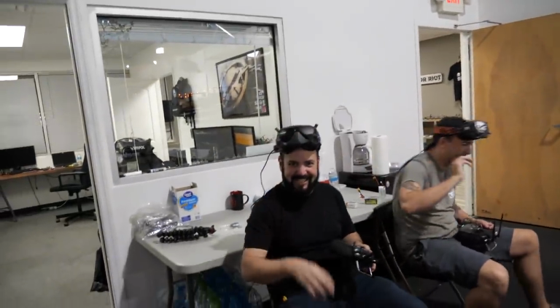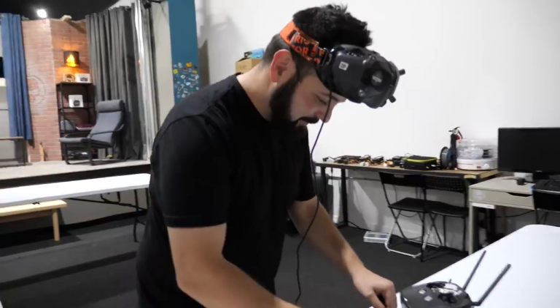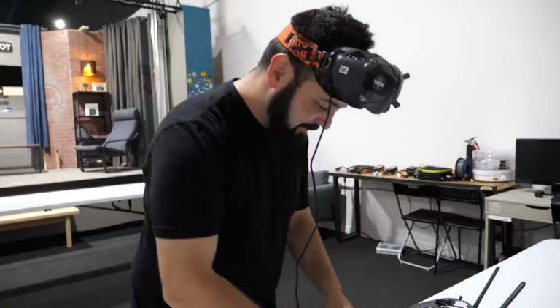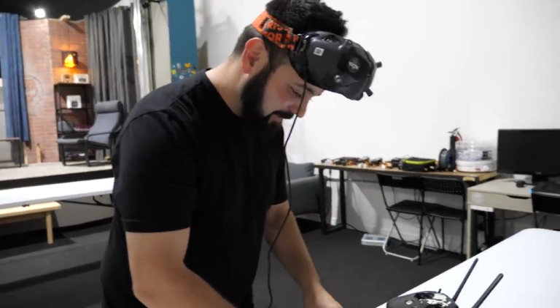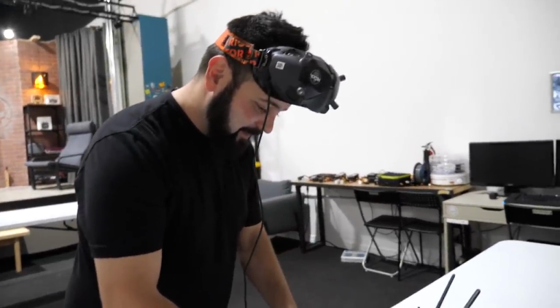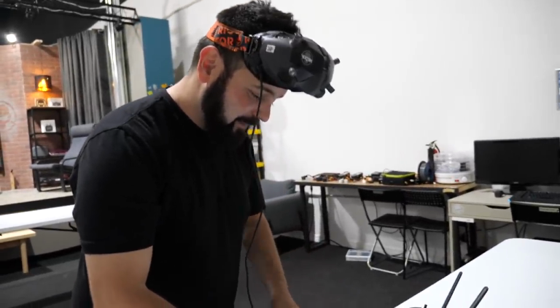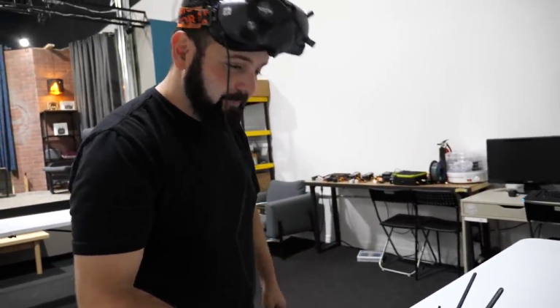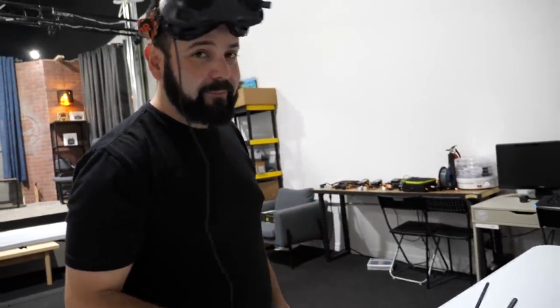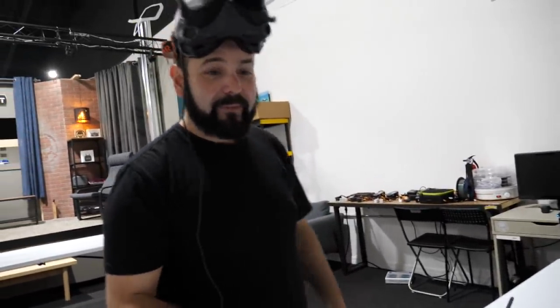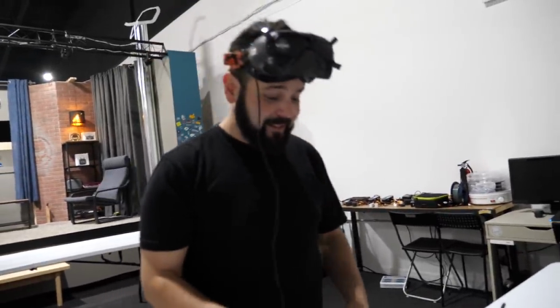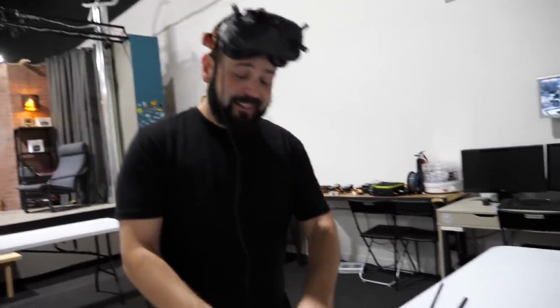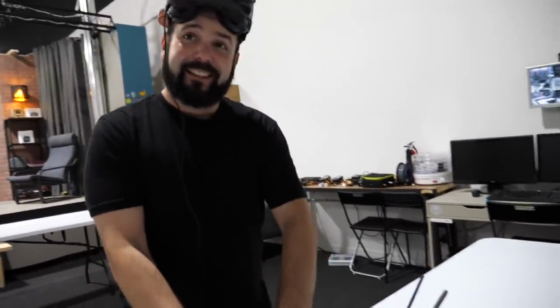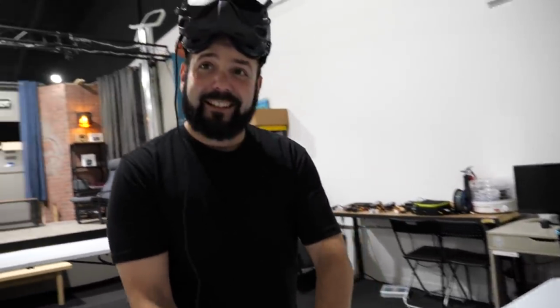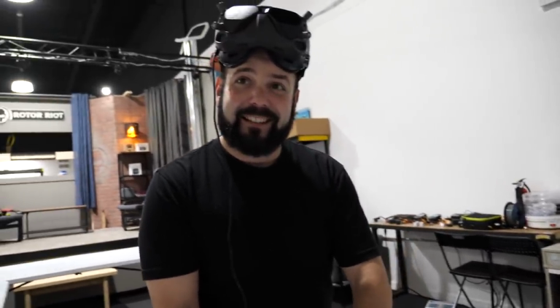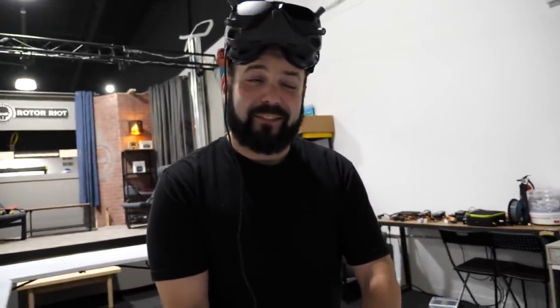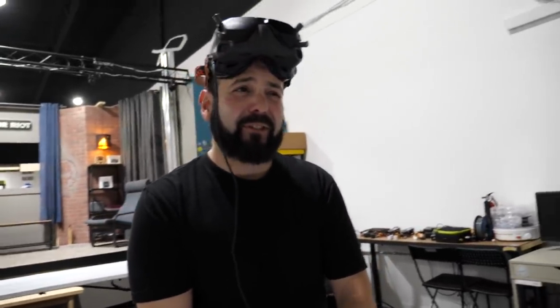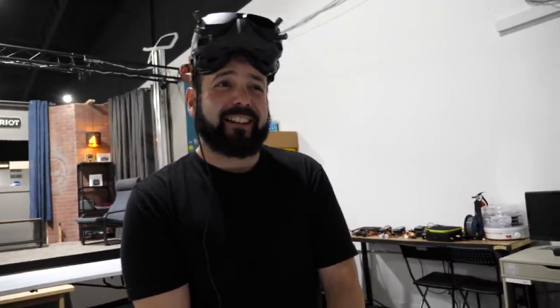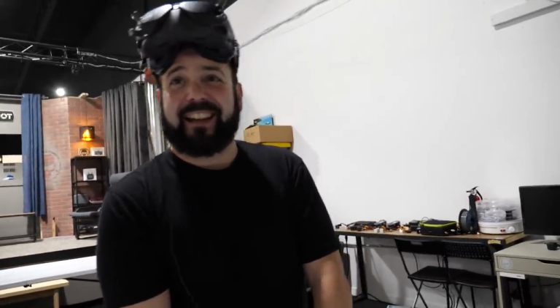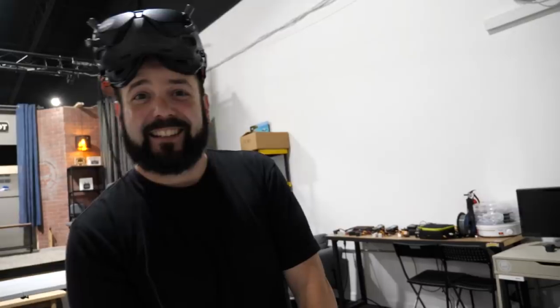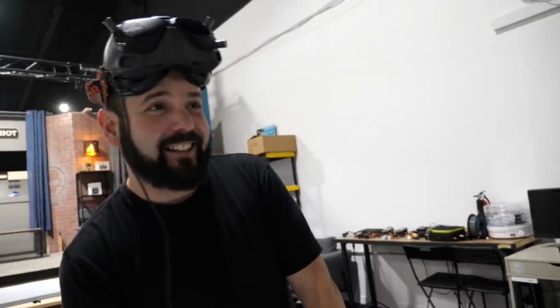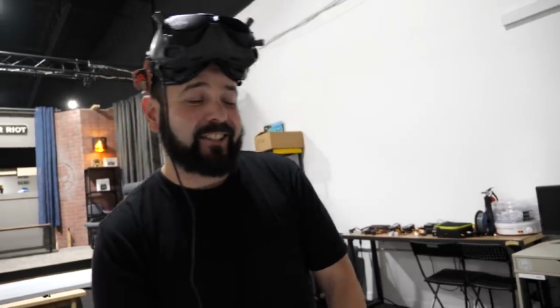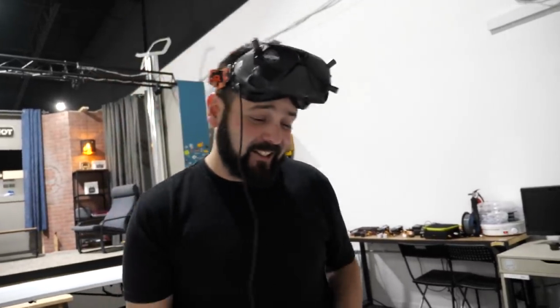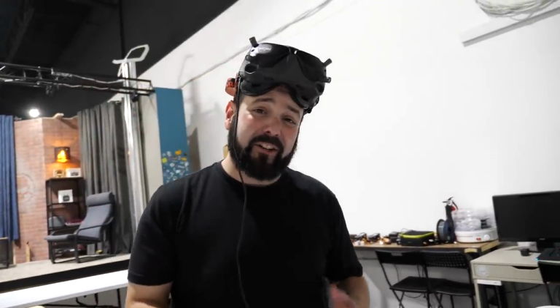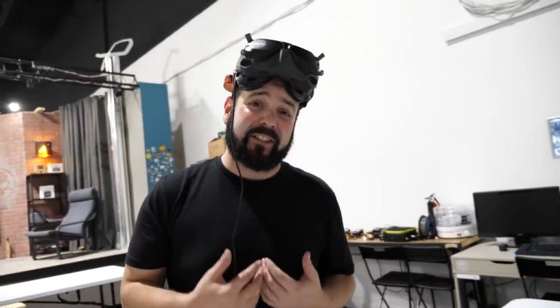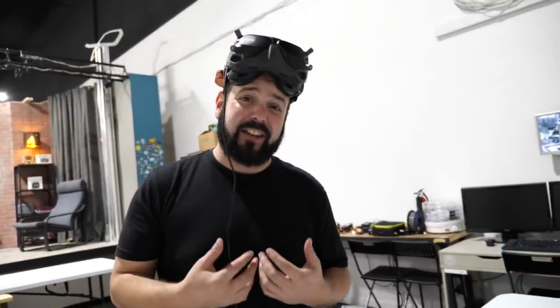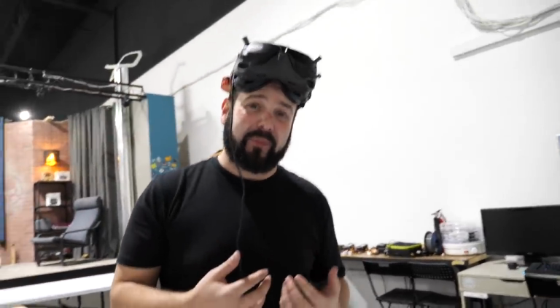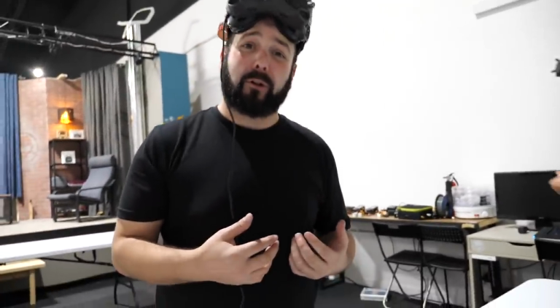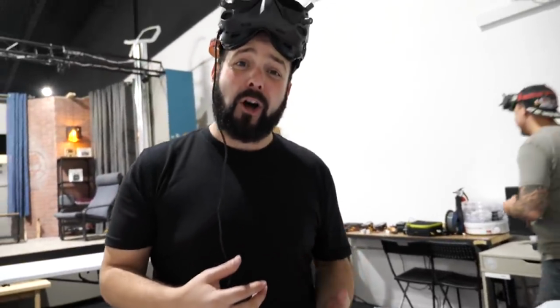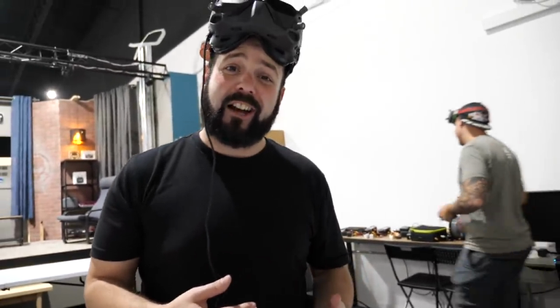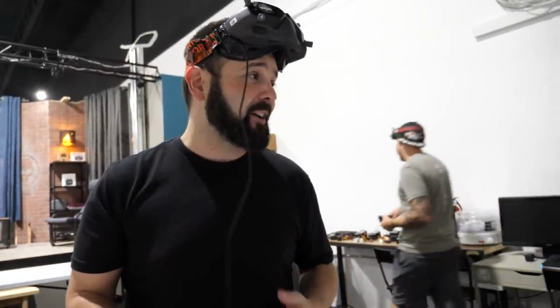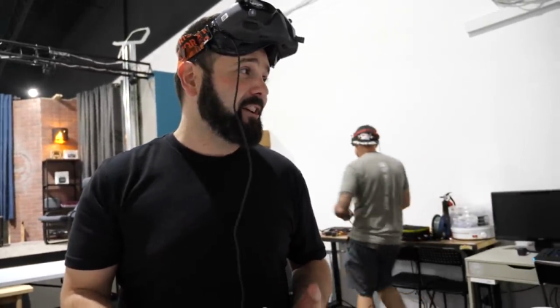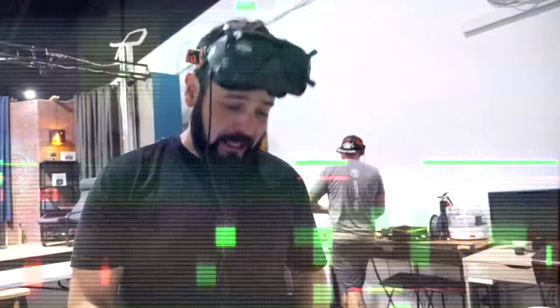How does it feel to be the Cinewhoop racing champion of the Rotor Riot warehouse? It feels fantastic. It's a title that's going to stay with me for a long time. I can feel it.